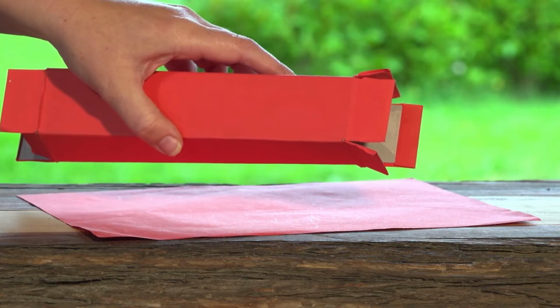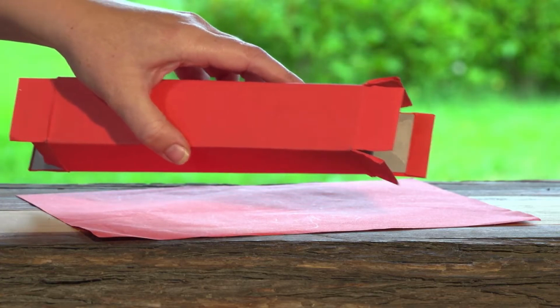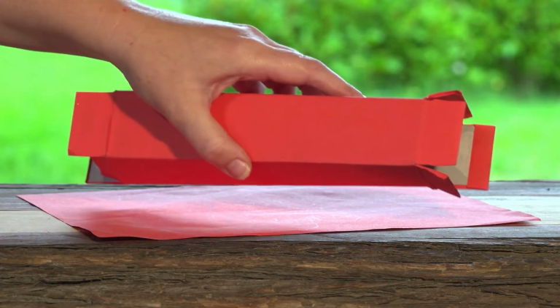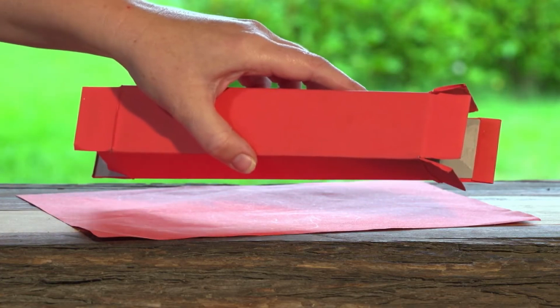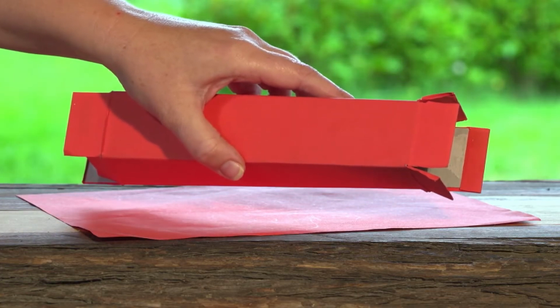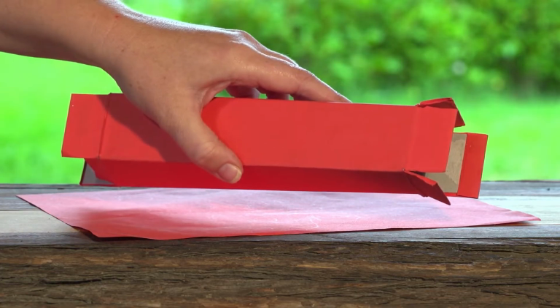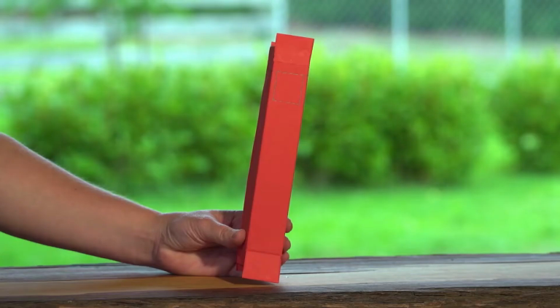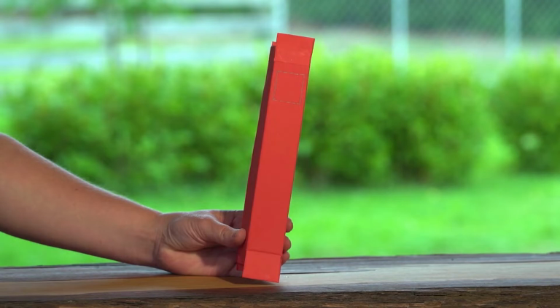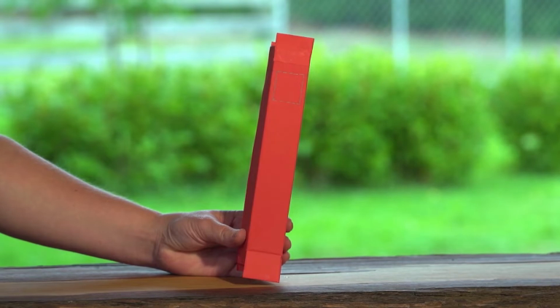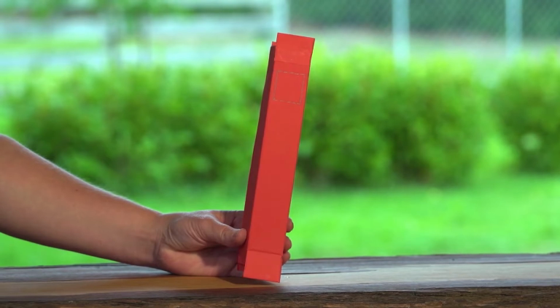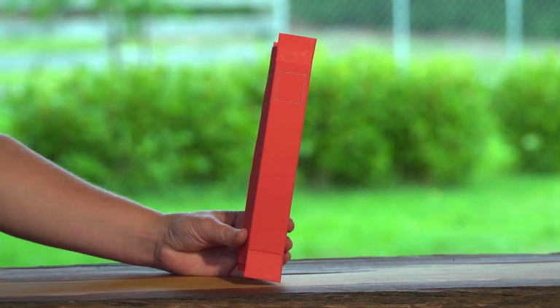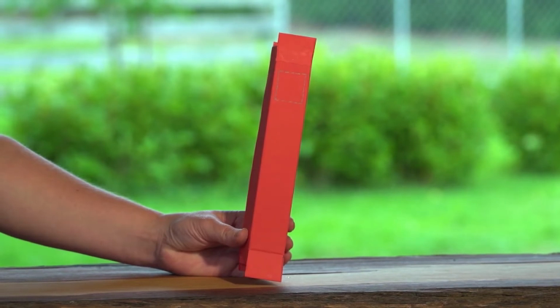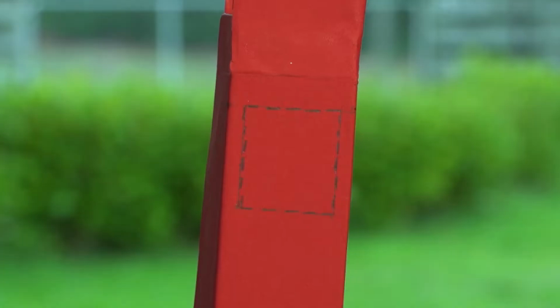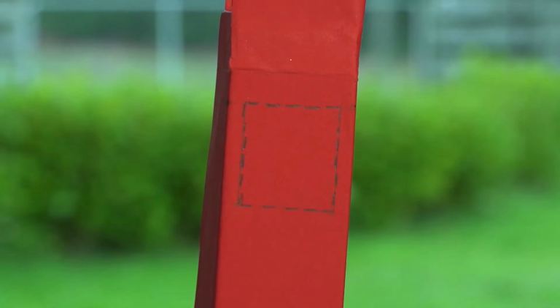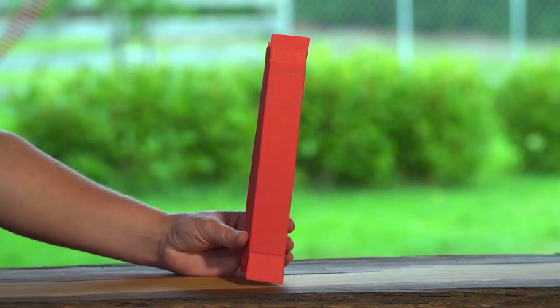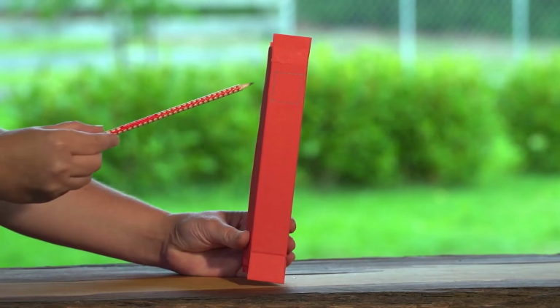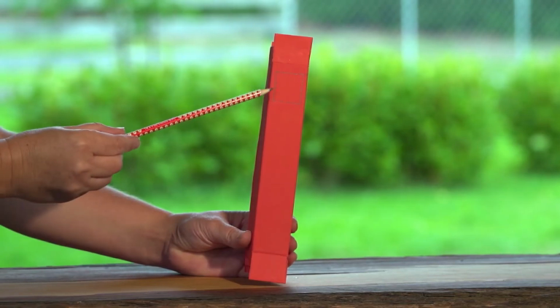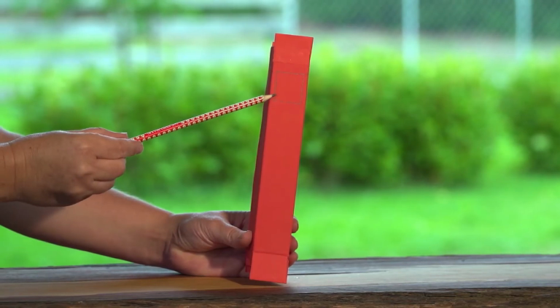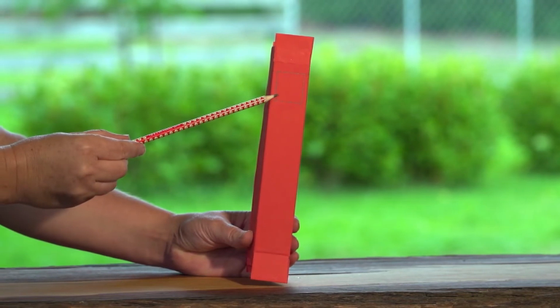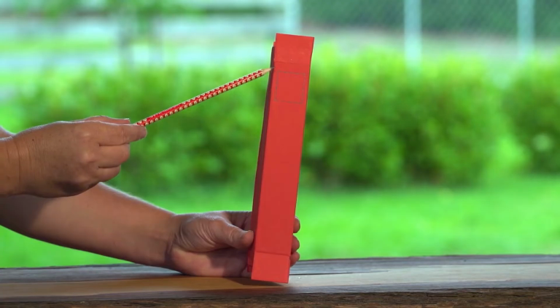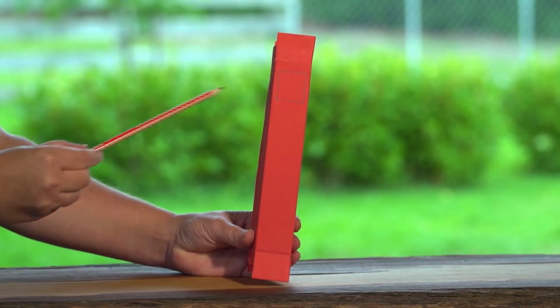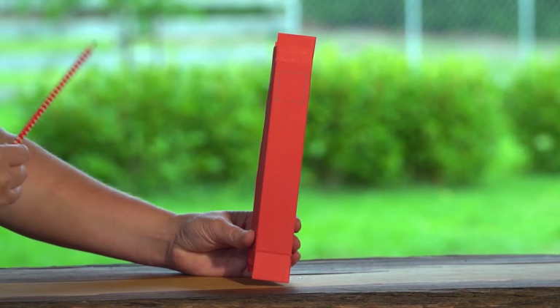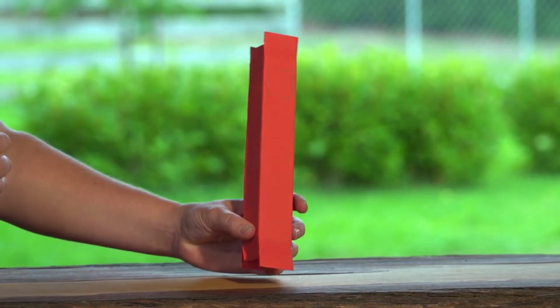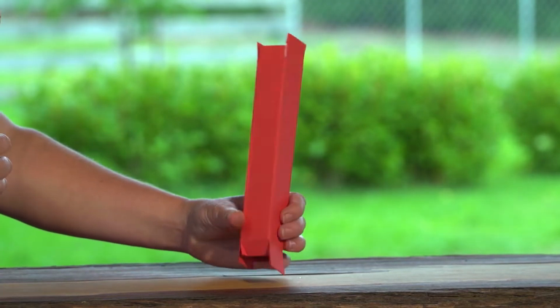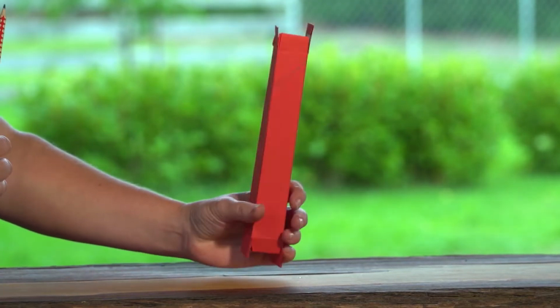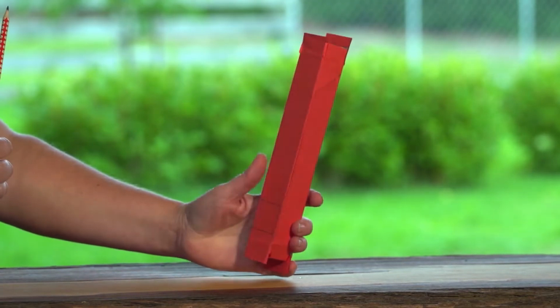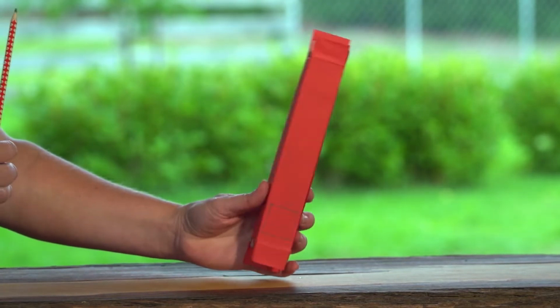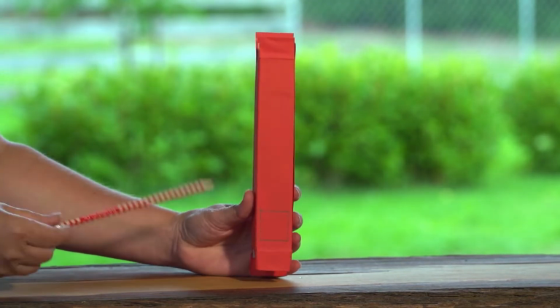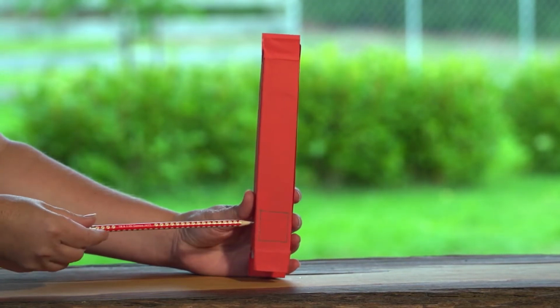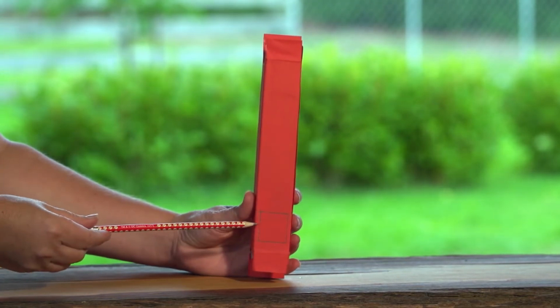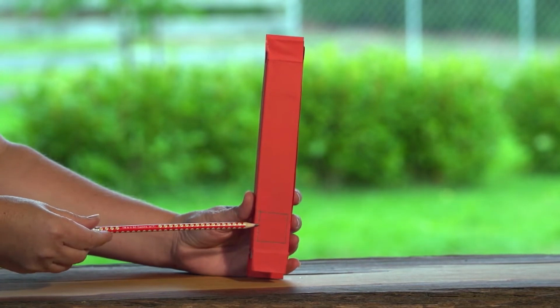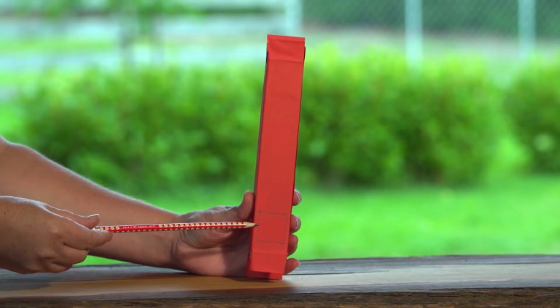First, we covered our toothpaste box with paper. Now, we need to draw a small square at the top of one side of the toothpaste box, and then flip it over and put another square on the bottom of the box.